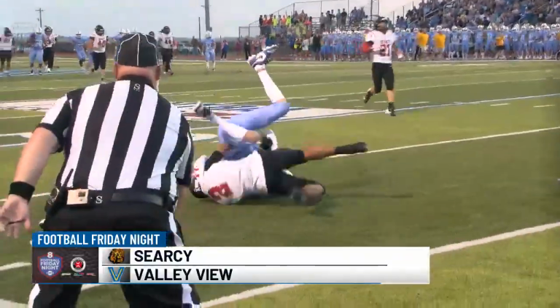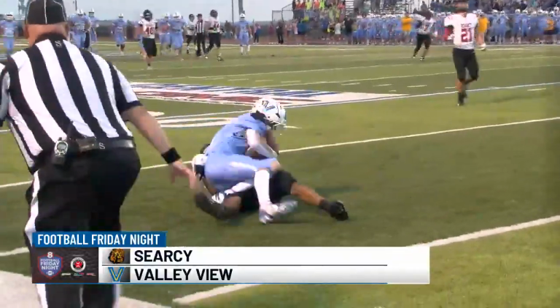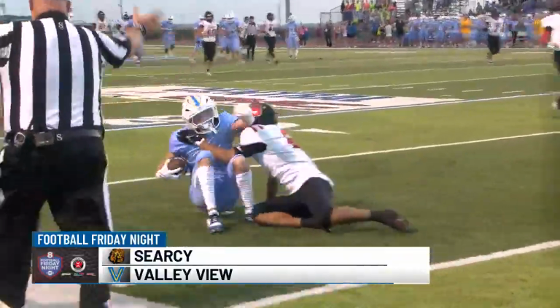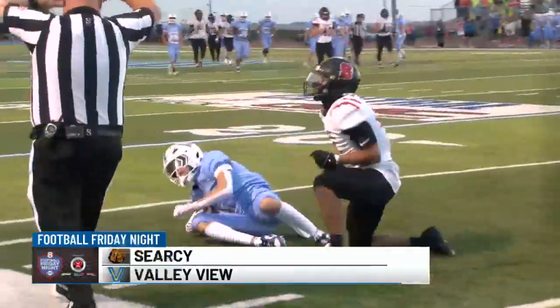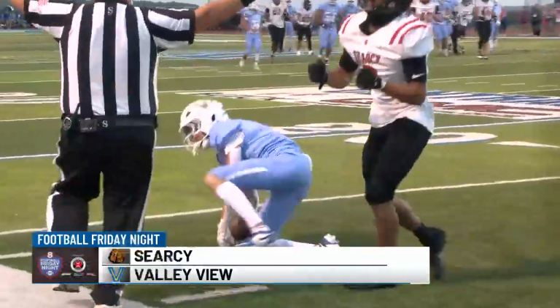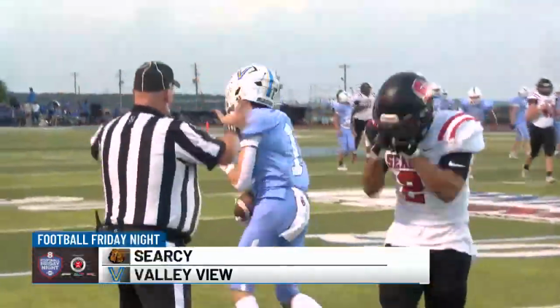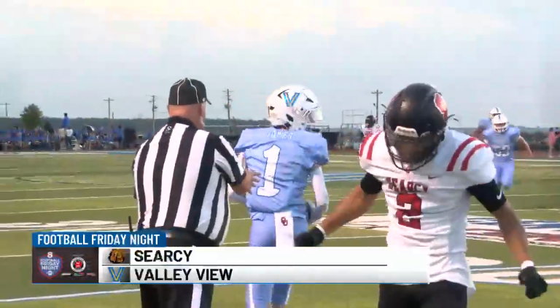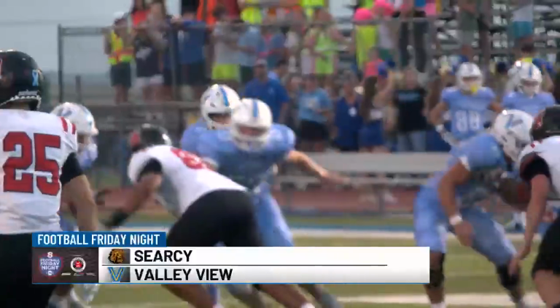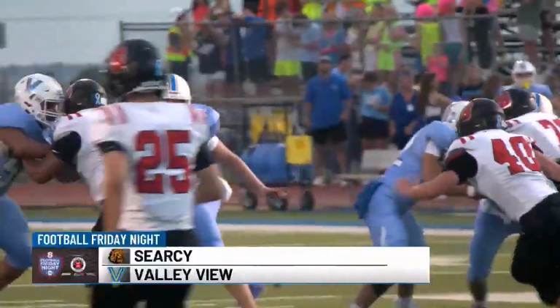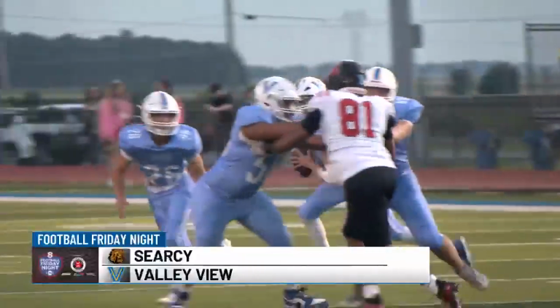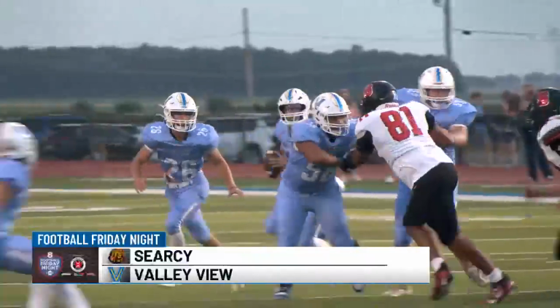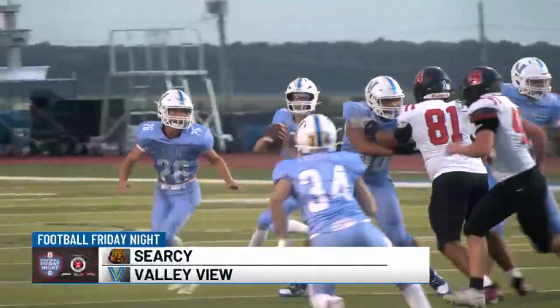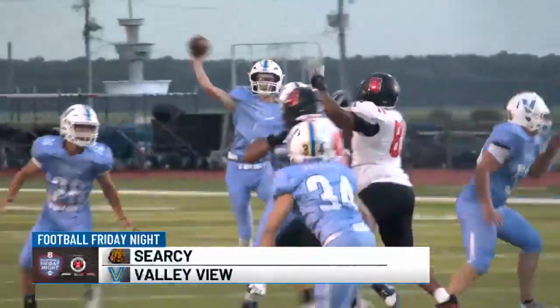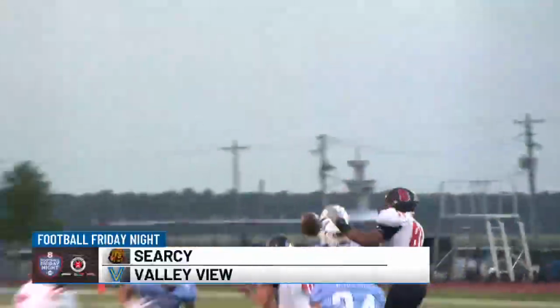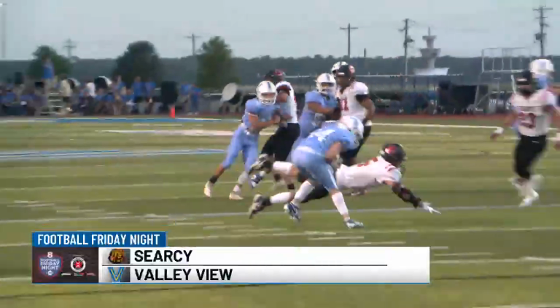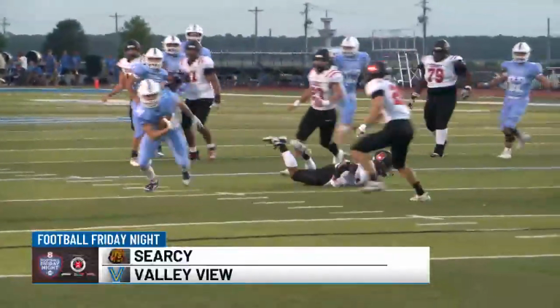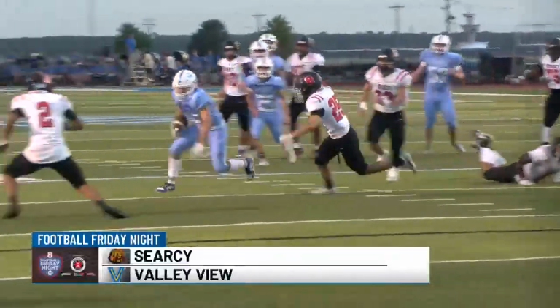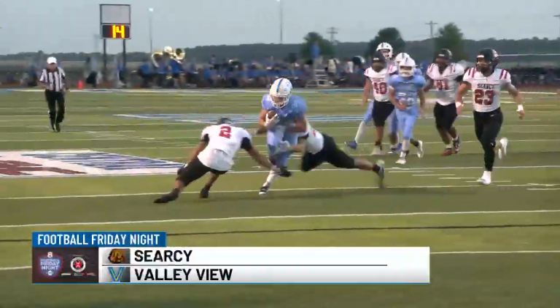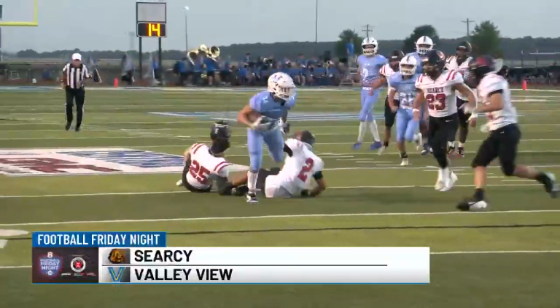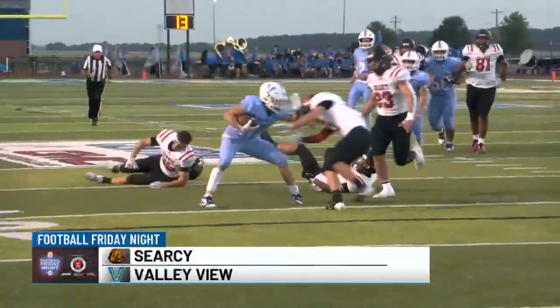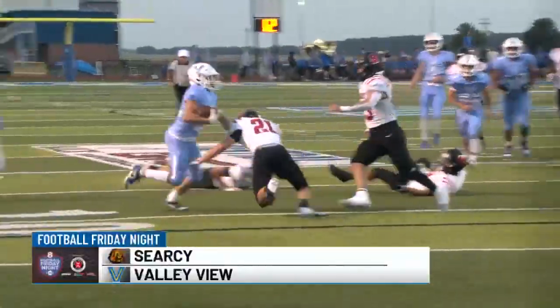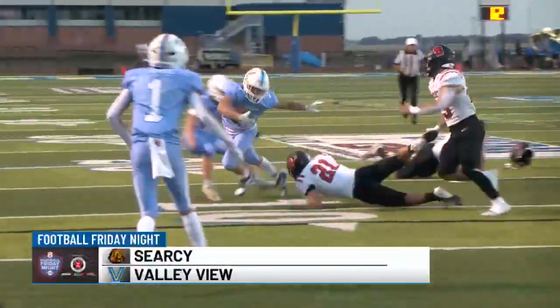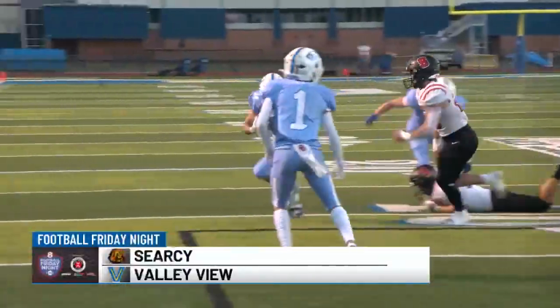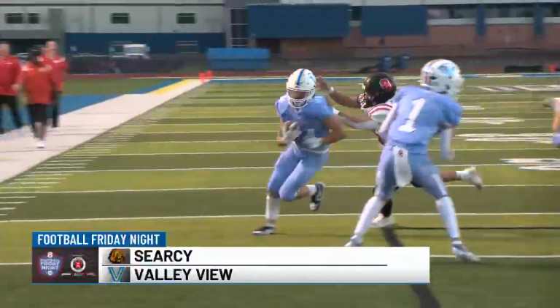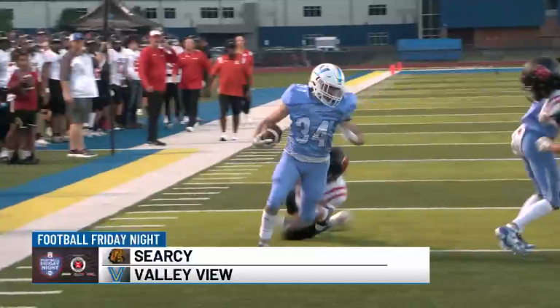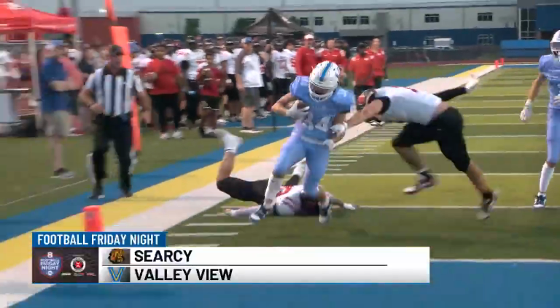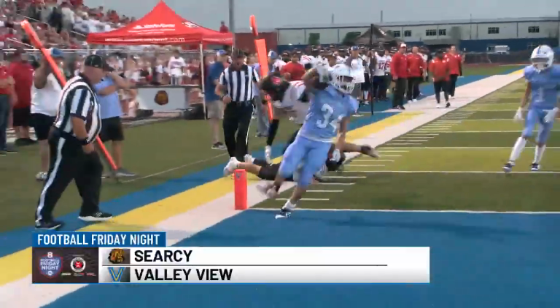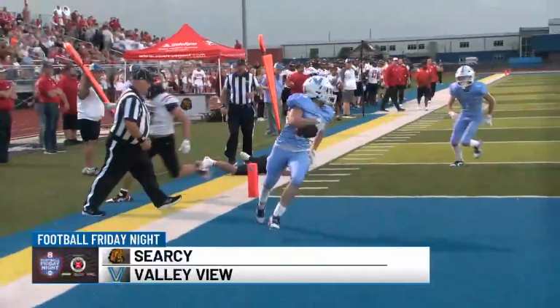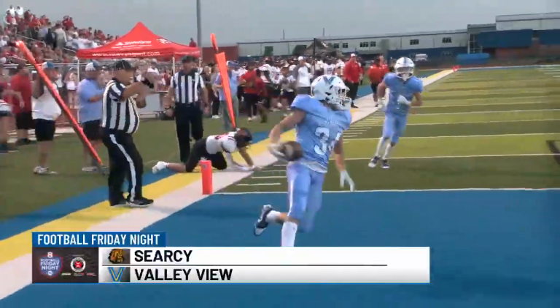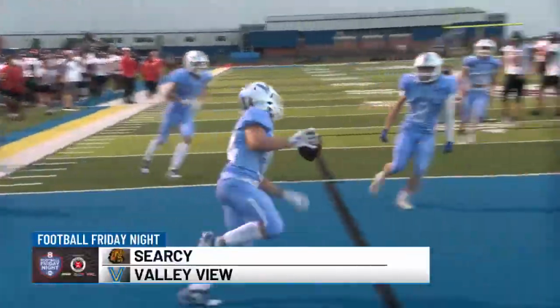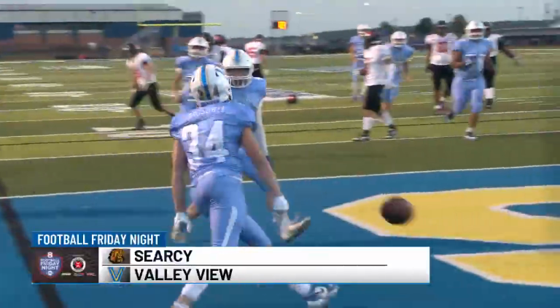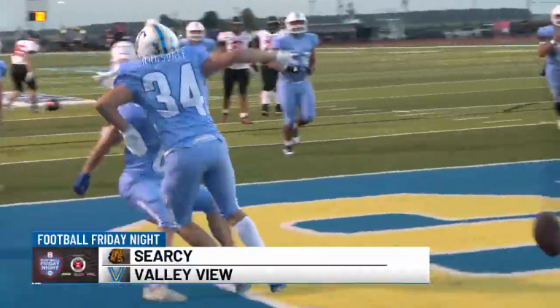Then check this out — Gartman rolling and throwing, threaded it to Noah Ragsdale. He fights off not one, not two, but five Lions for the touchdown. Valley View takes a 14-0 lead.